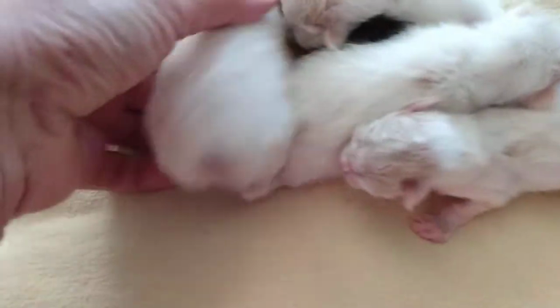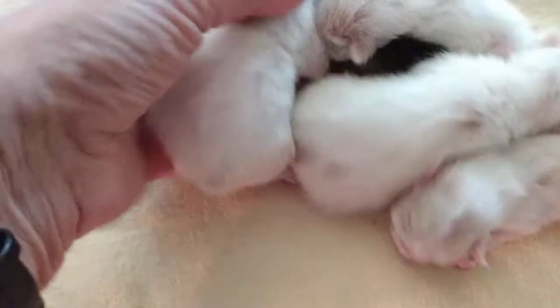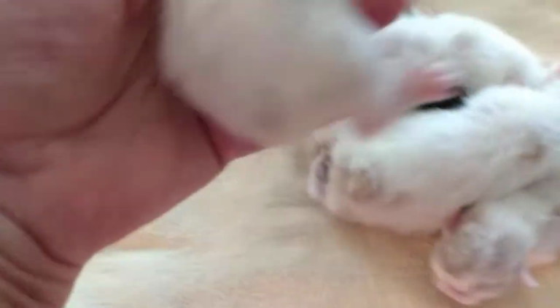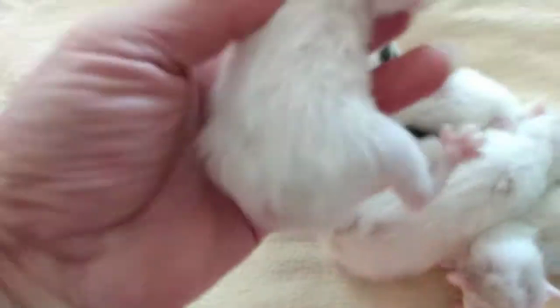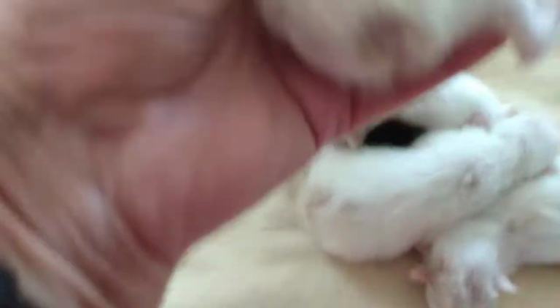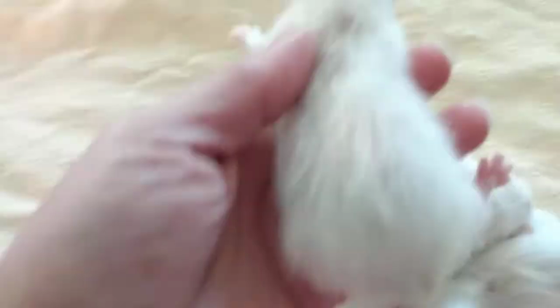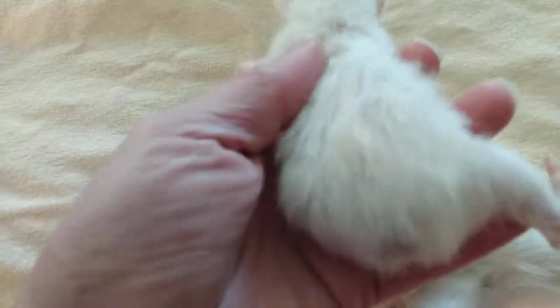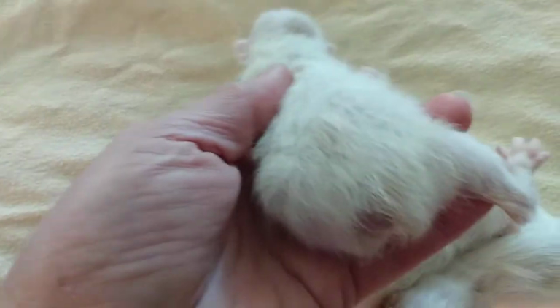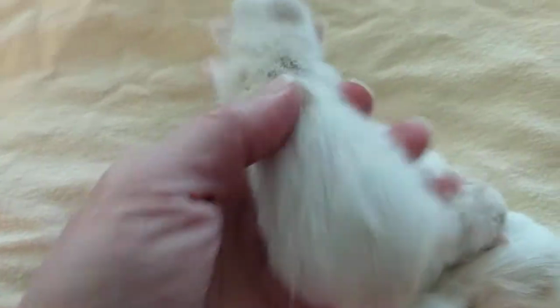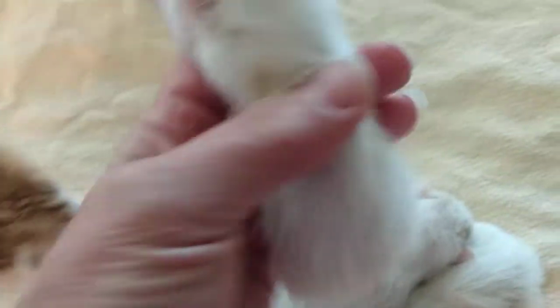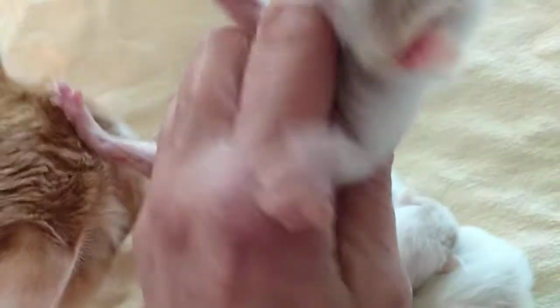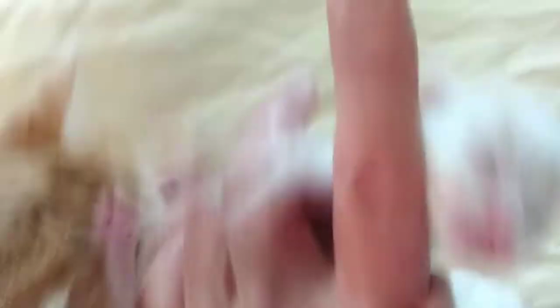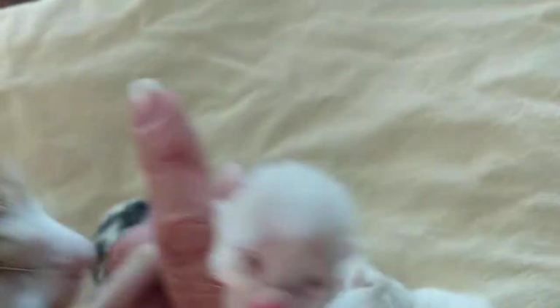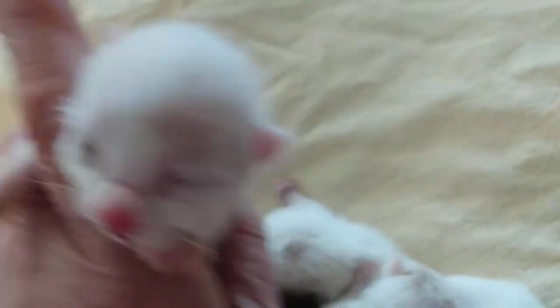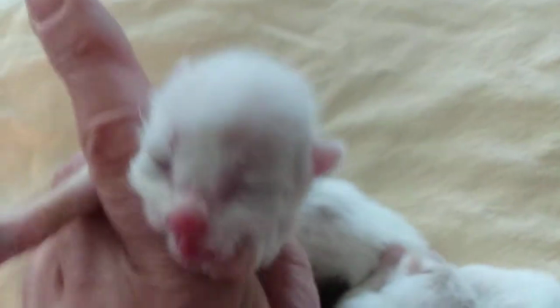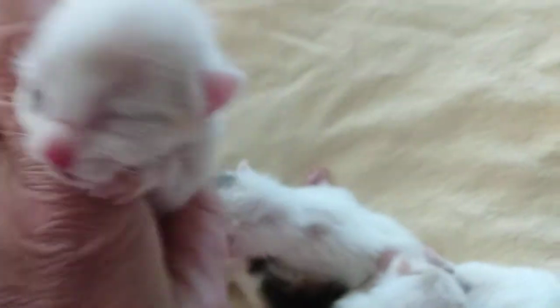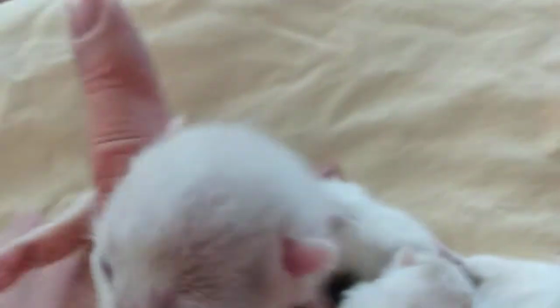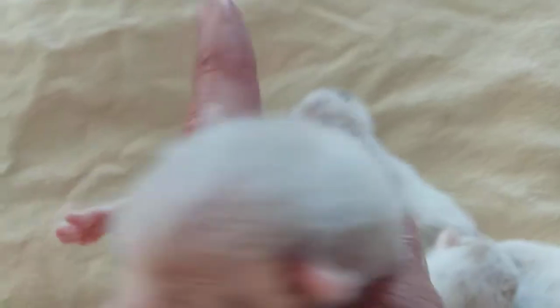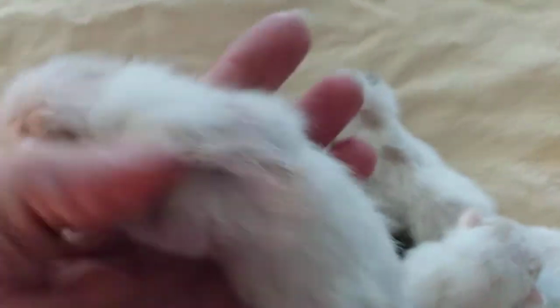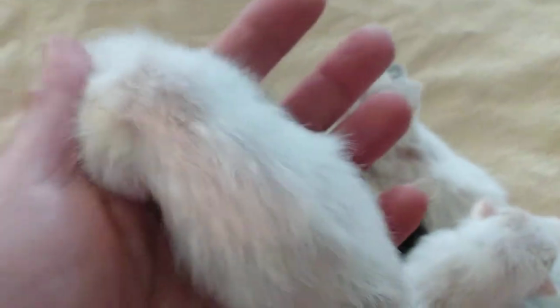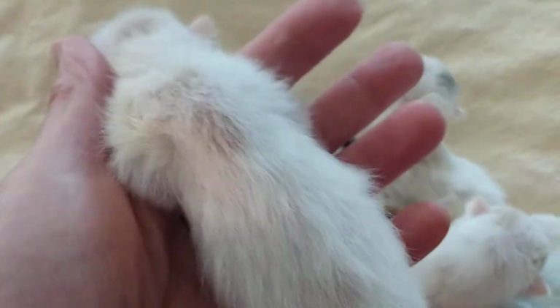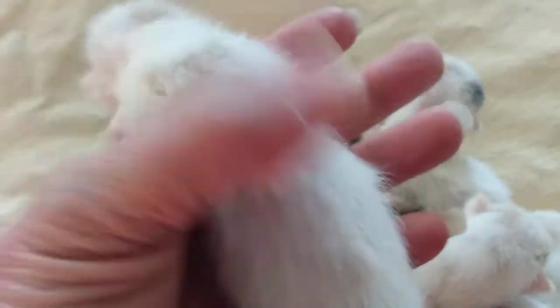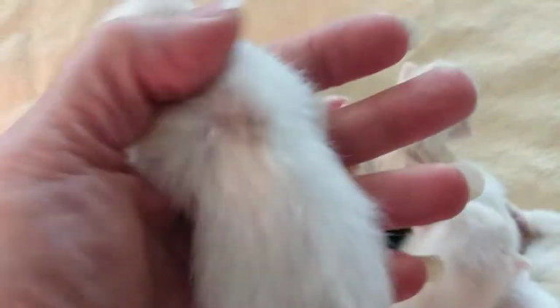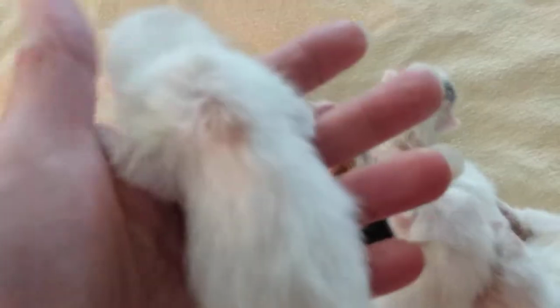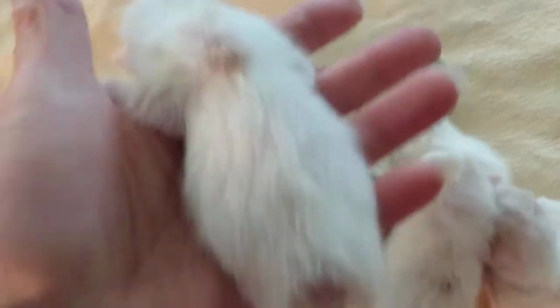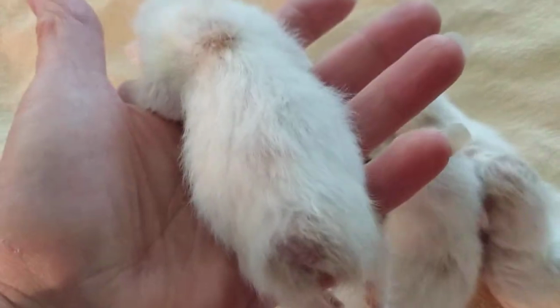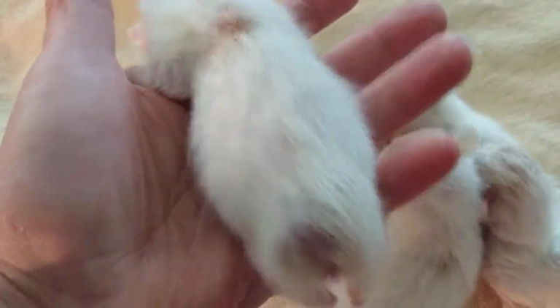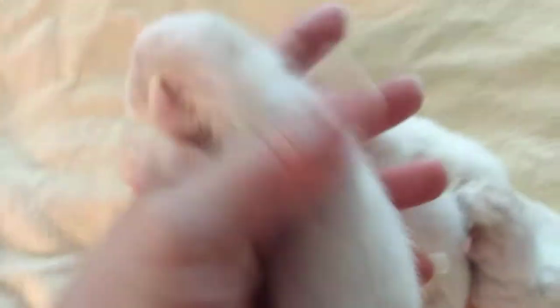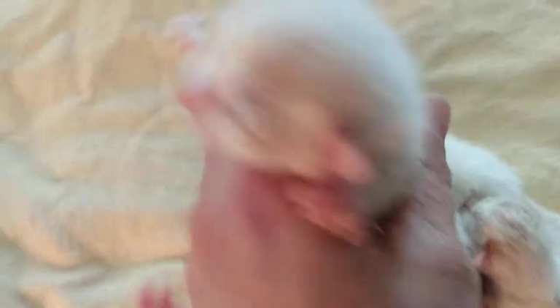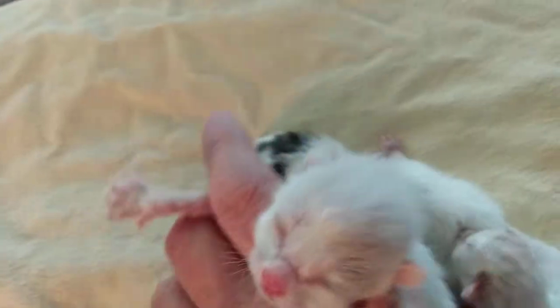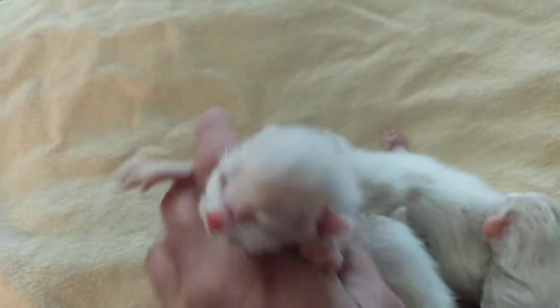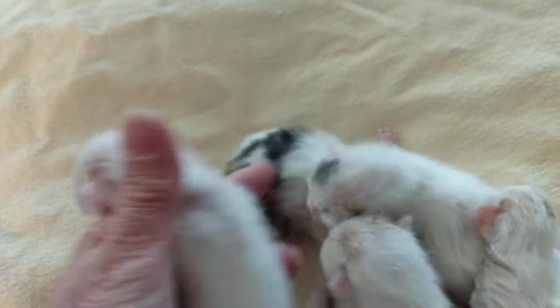We have a little cream and white boy. Mostly a van — he's got some cream spots on his body, but he's mostly a van.